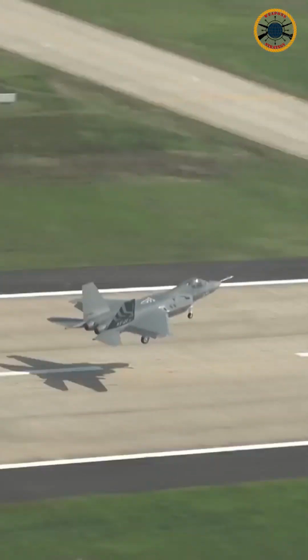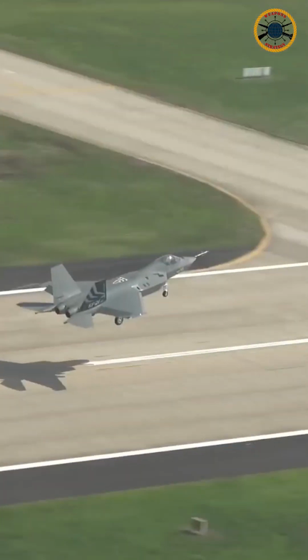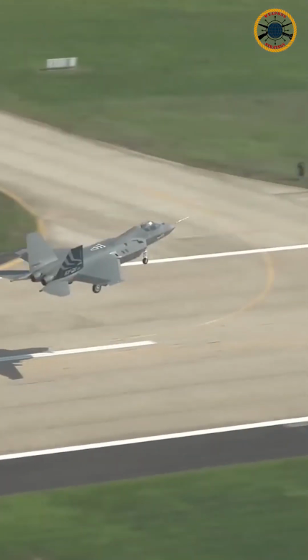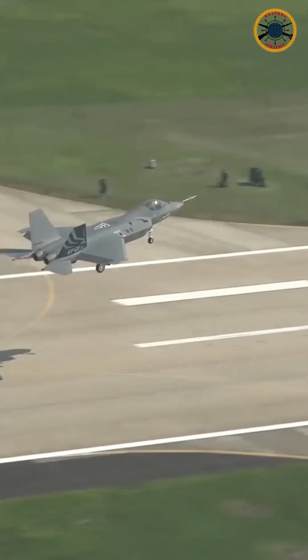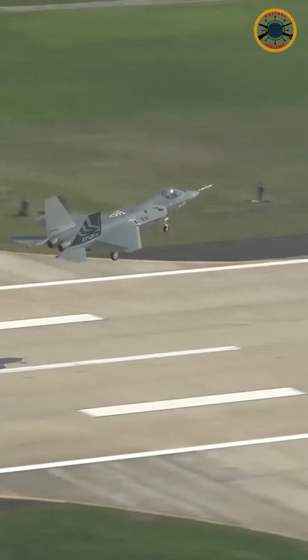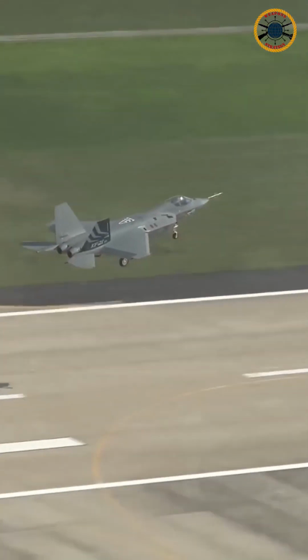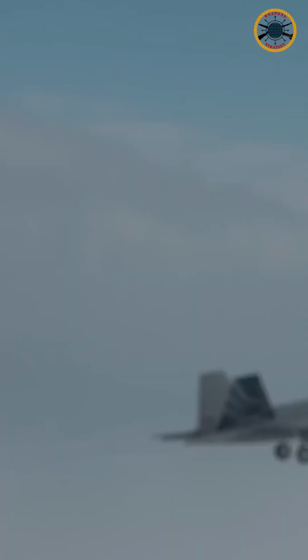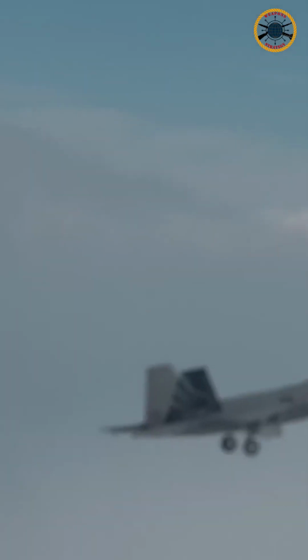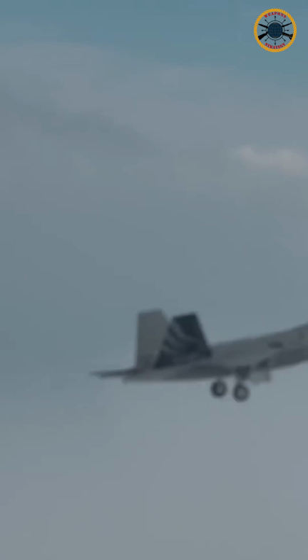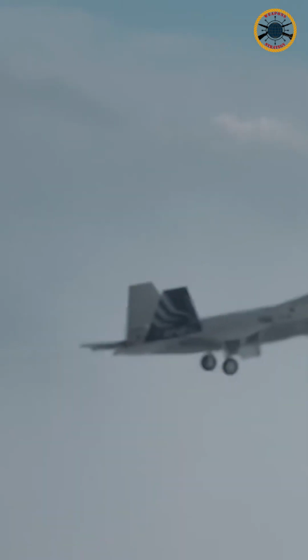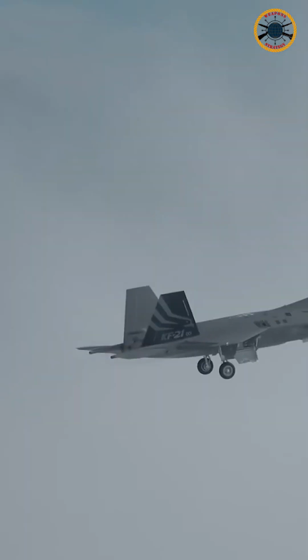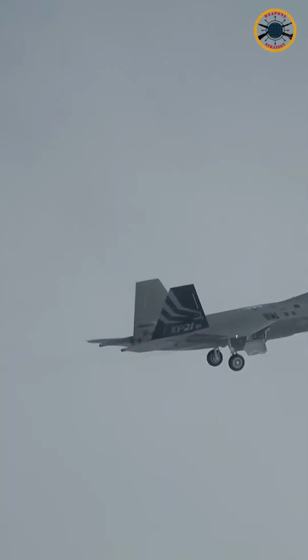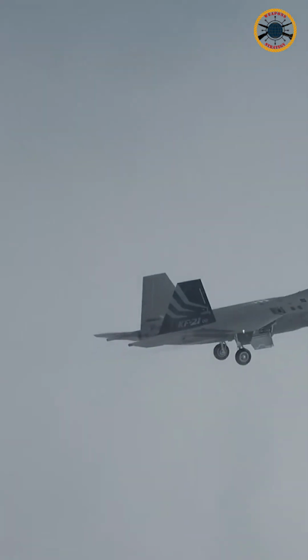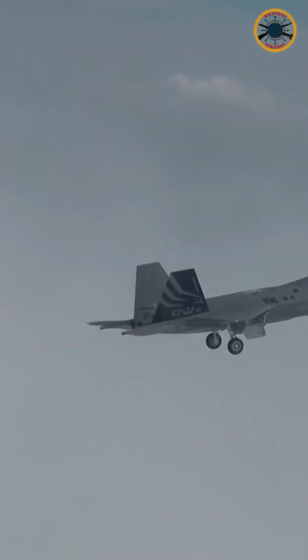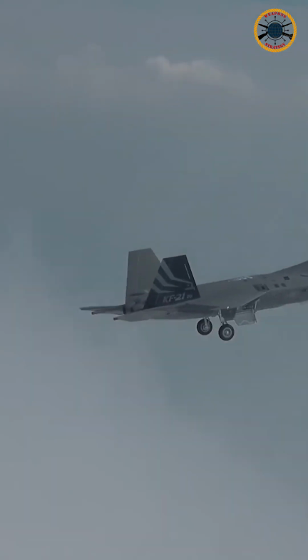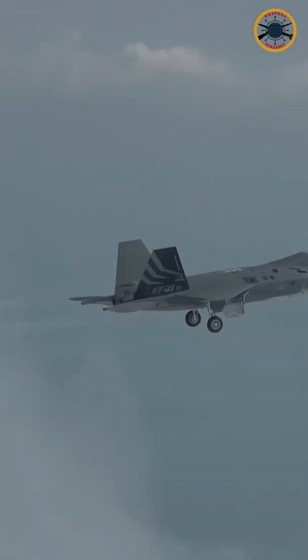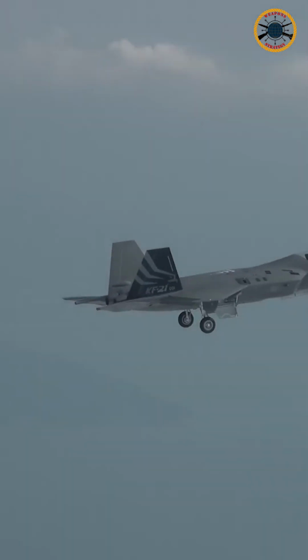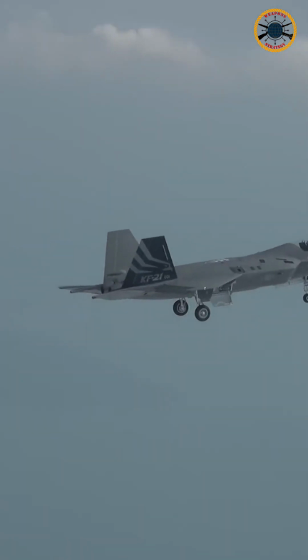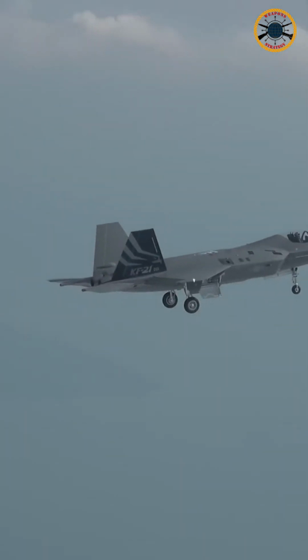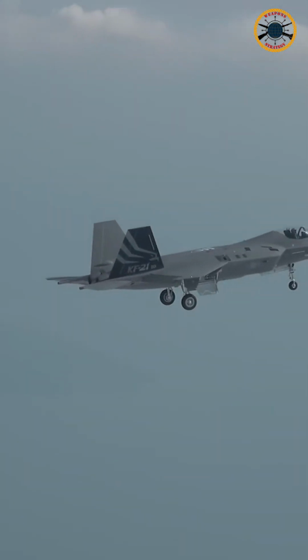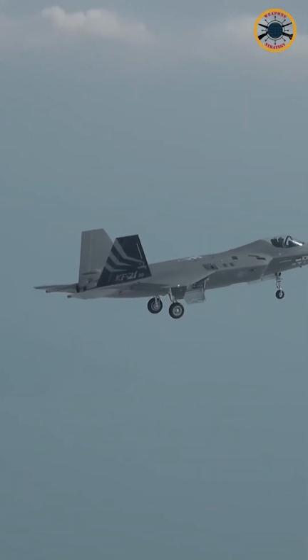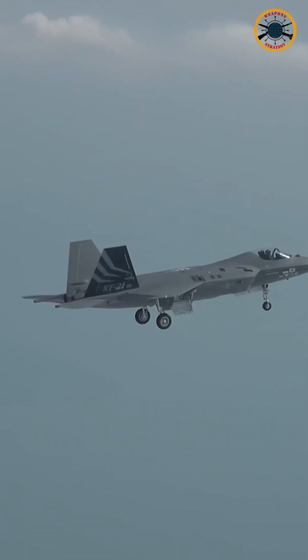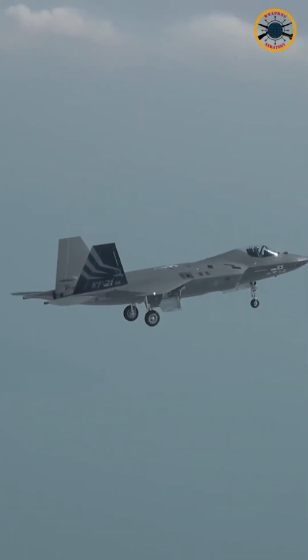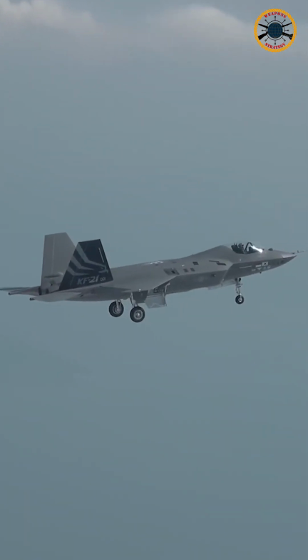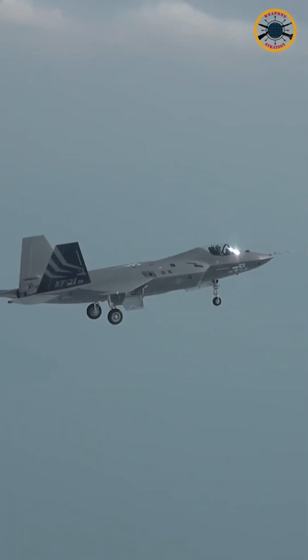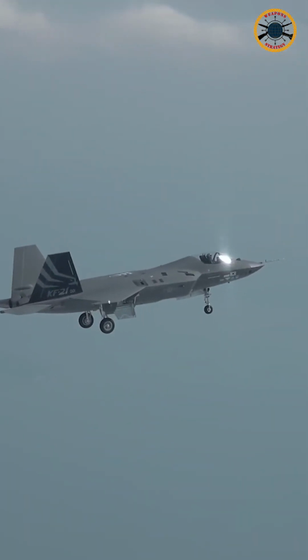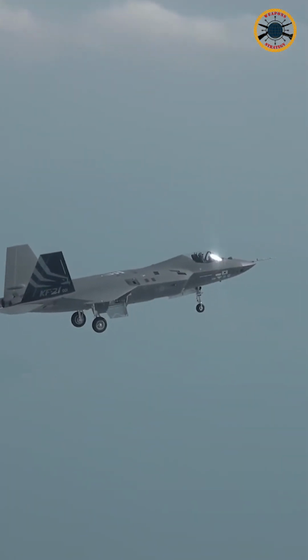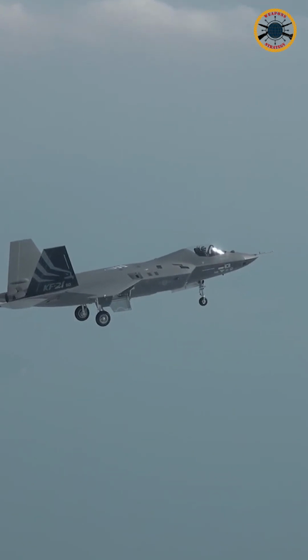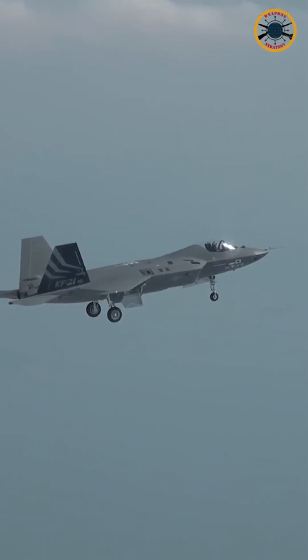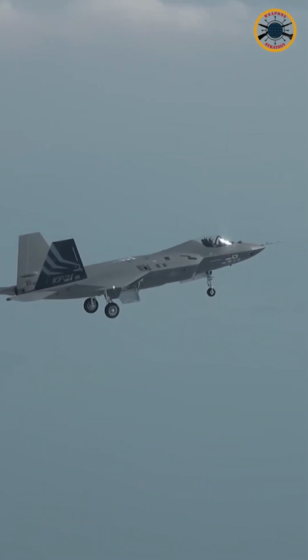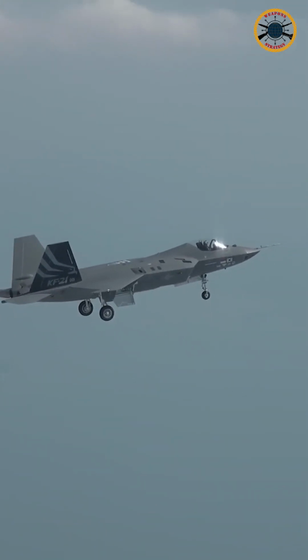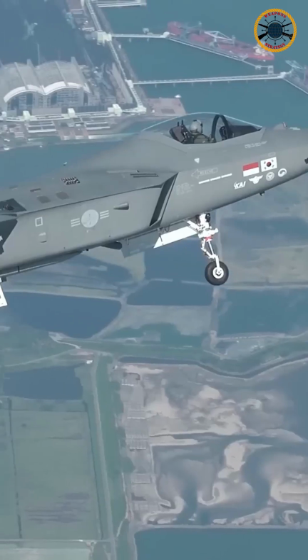However, it is defined between the 4th and 5th generation jets due to the absence of an internal weapon bay. There is heavy British and American involvement in the project, in addition to the Korean contractors.